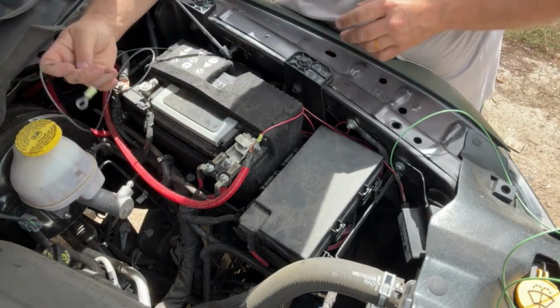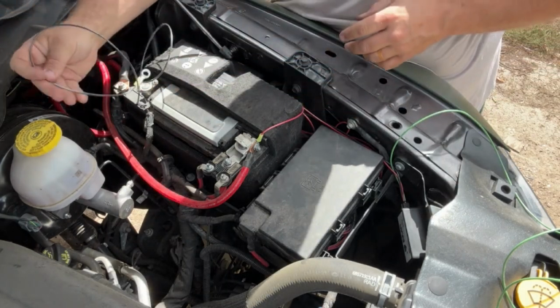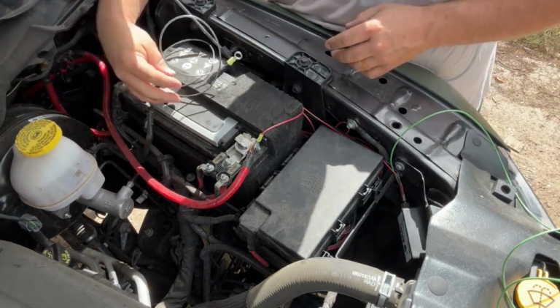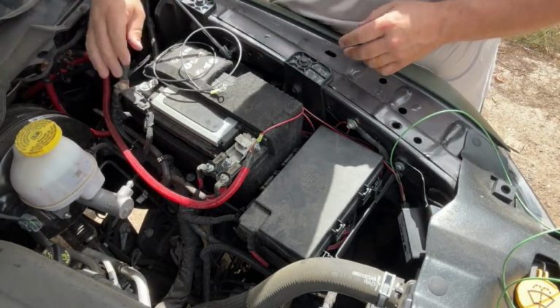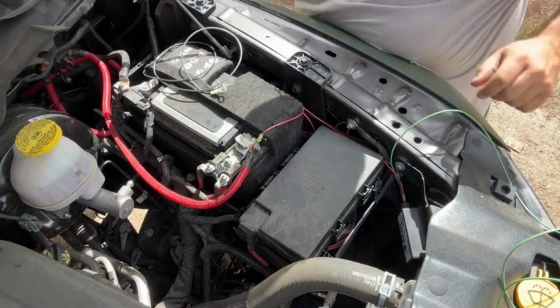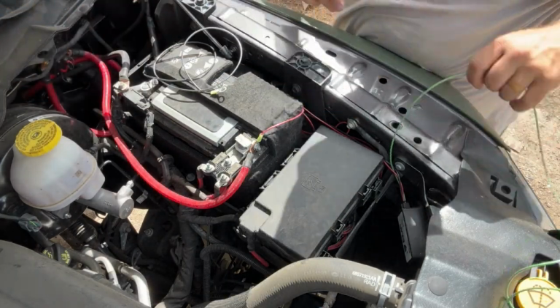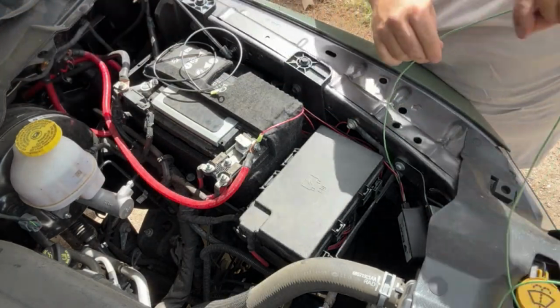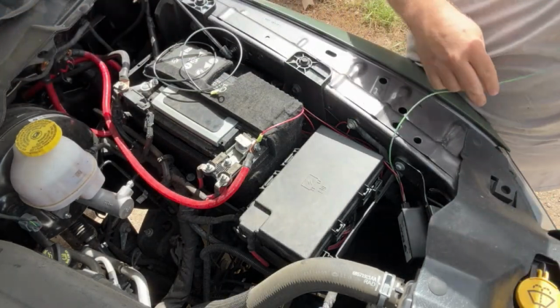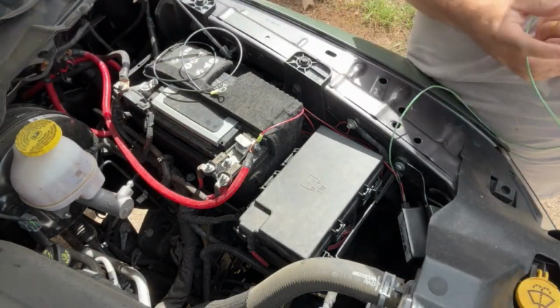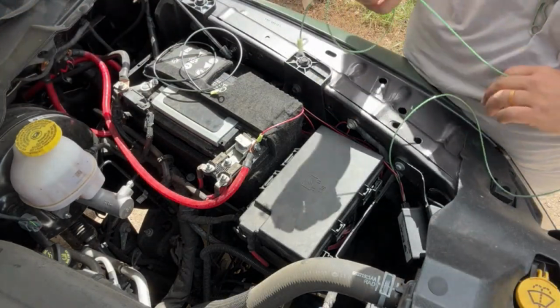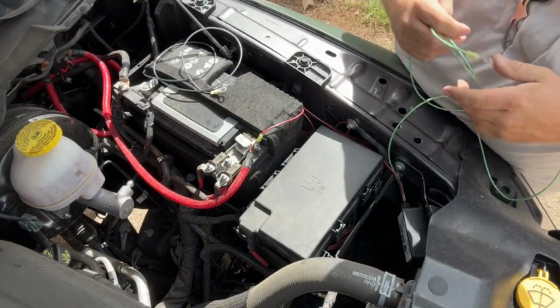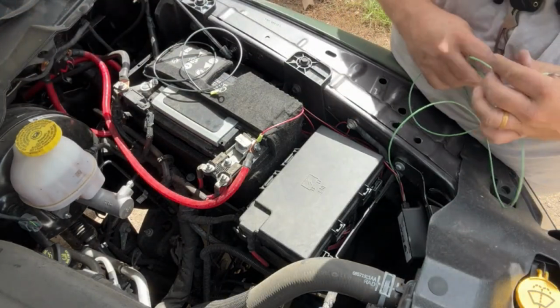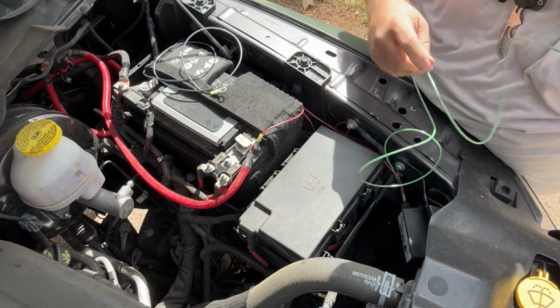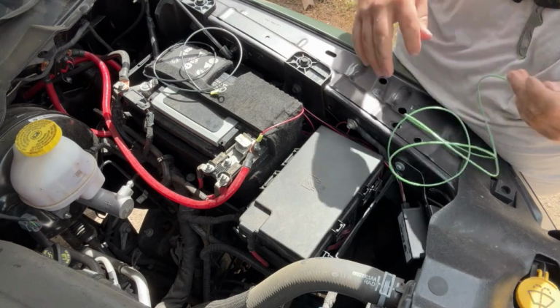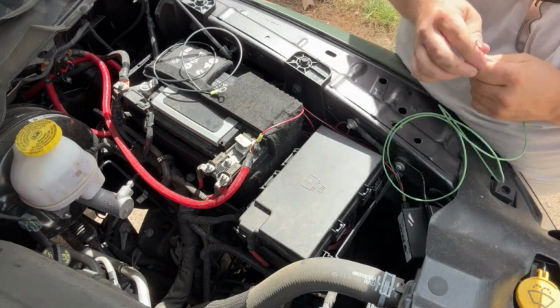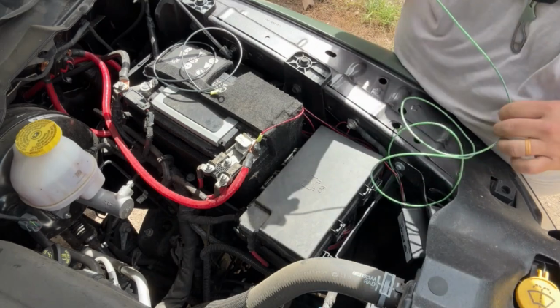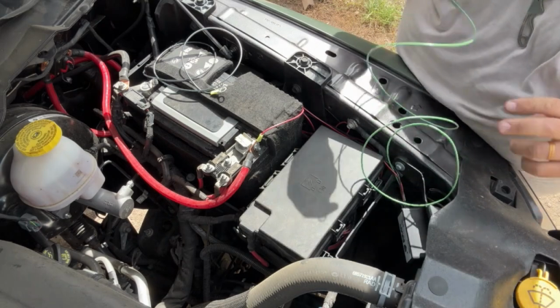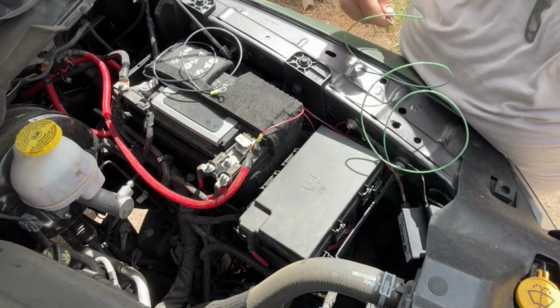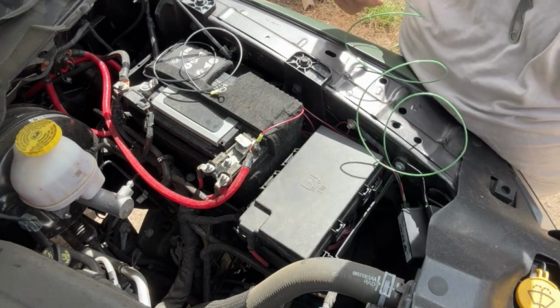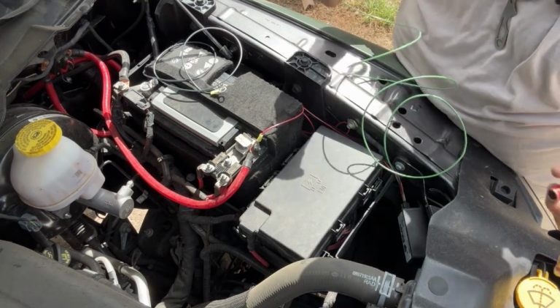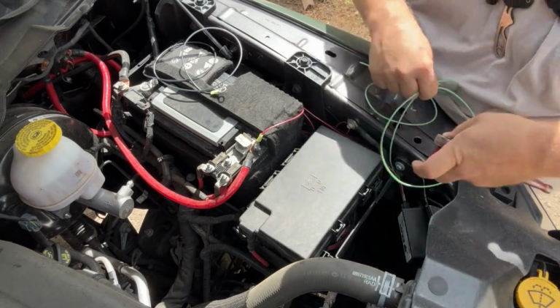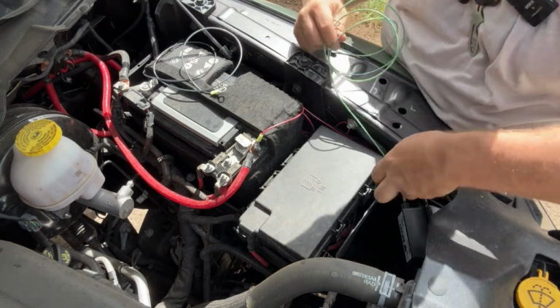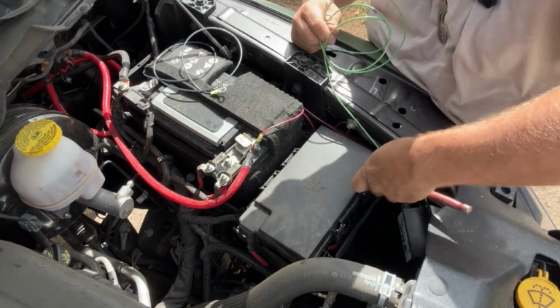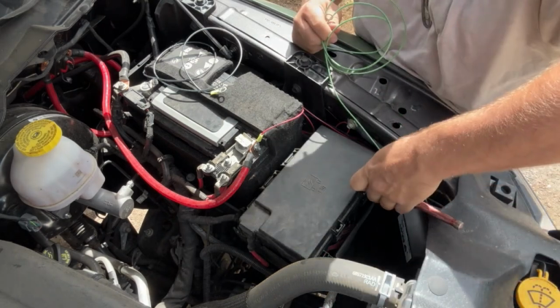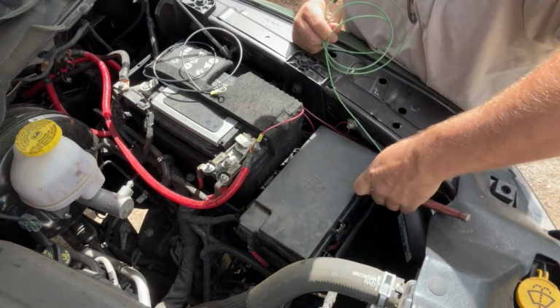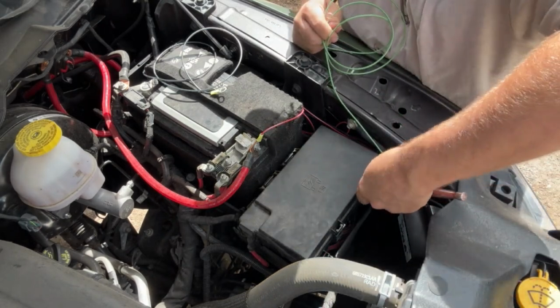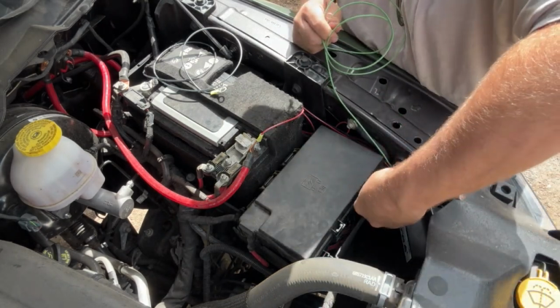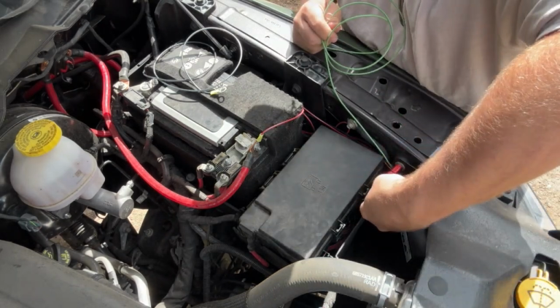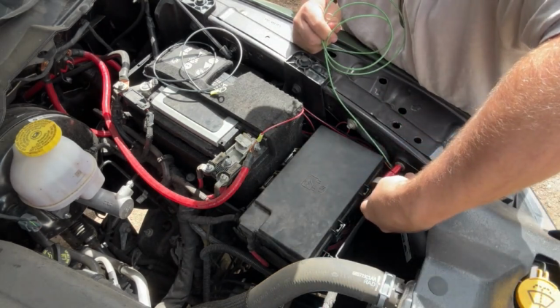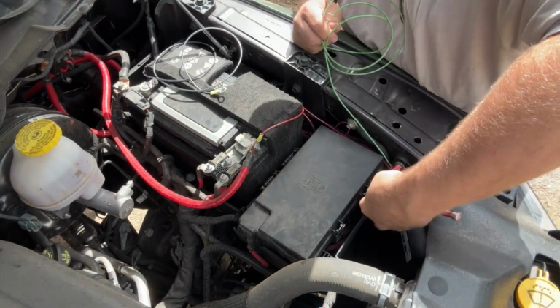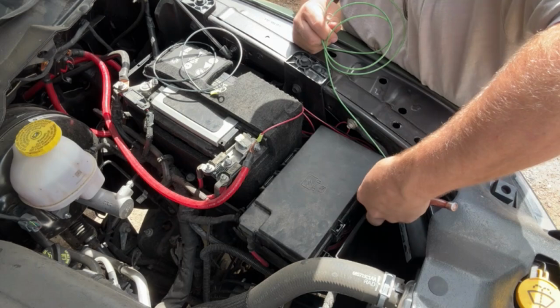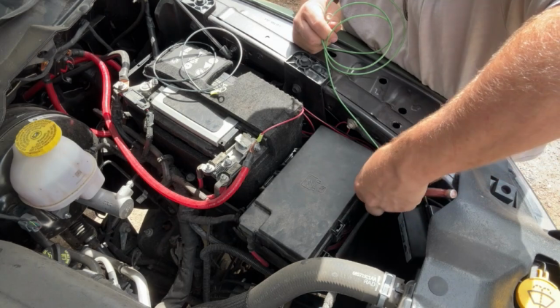Negative's over here. That's it. Ground — we got to shorten this guy up, but for now we're not going to. So we're going to take this to the chassis.